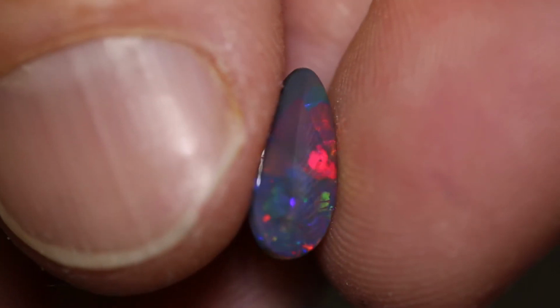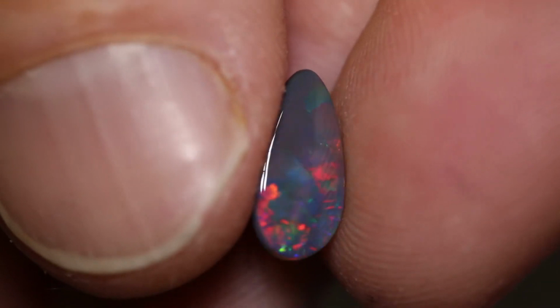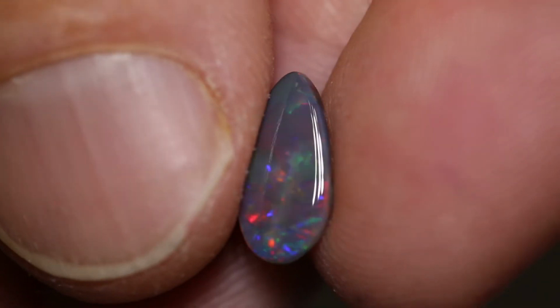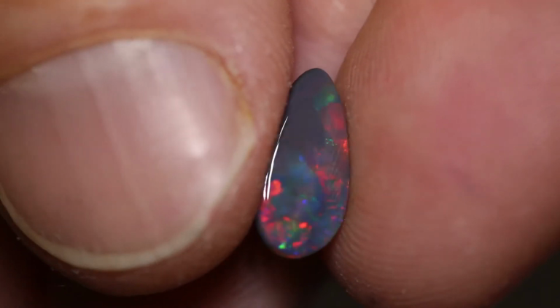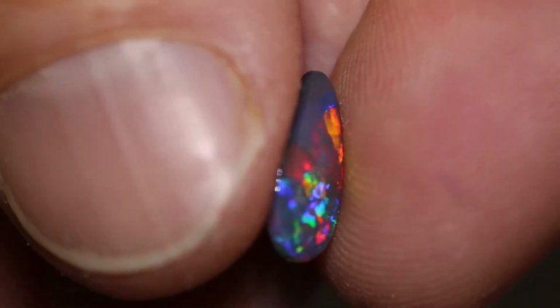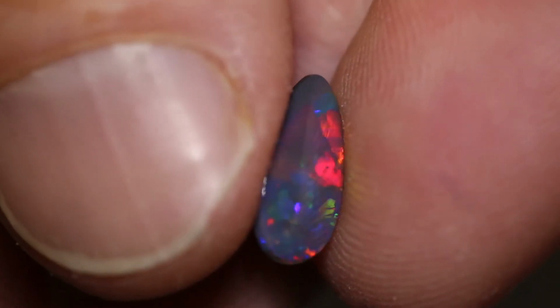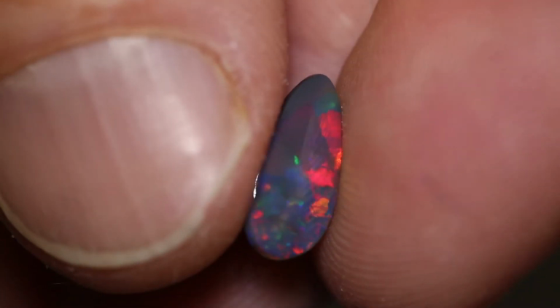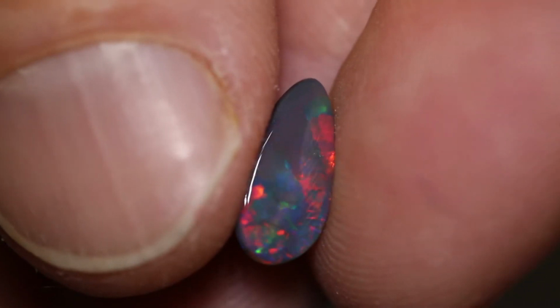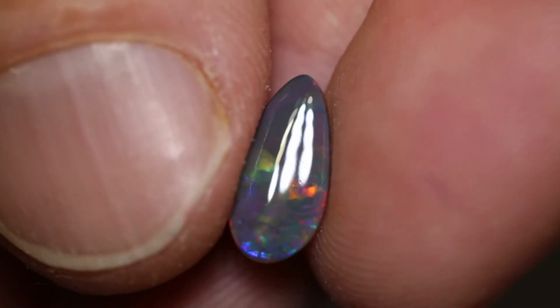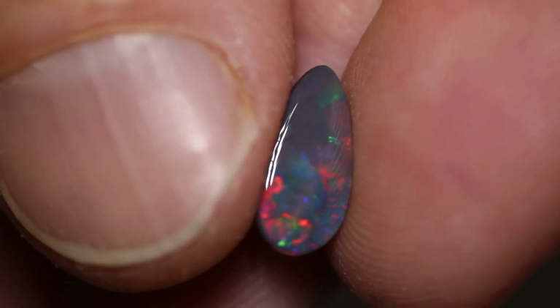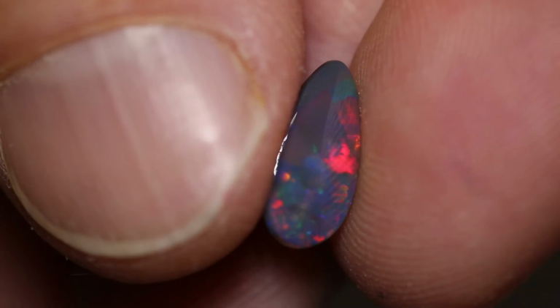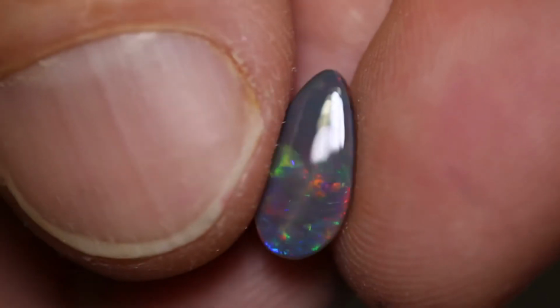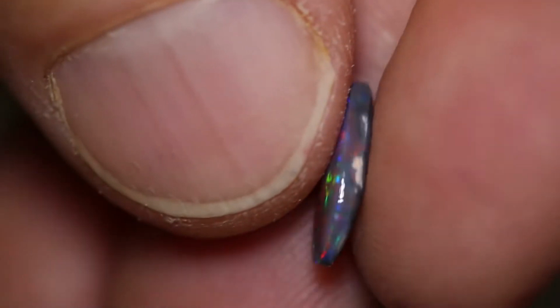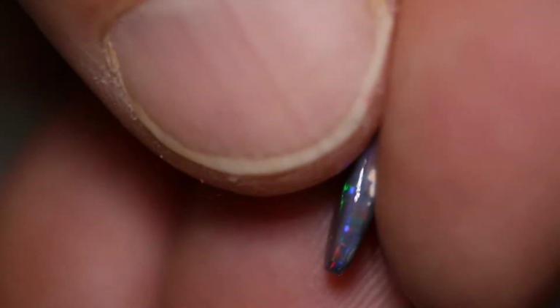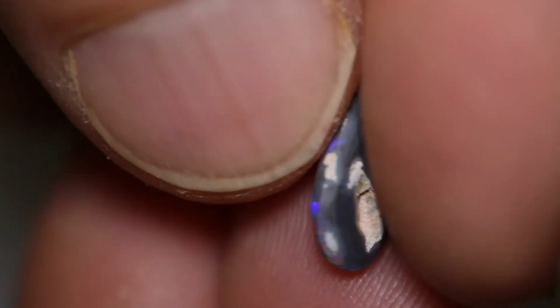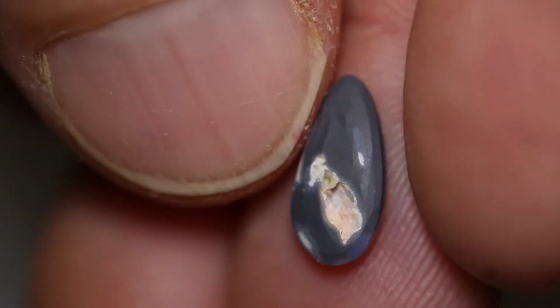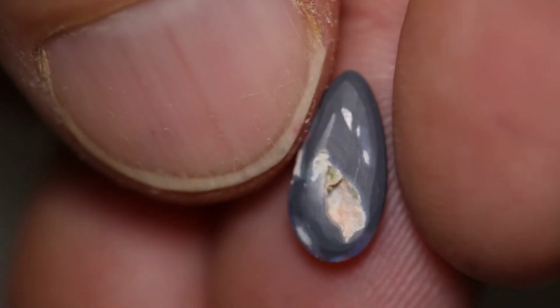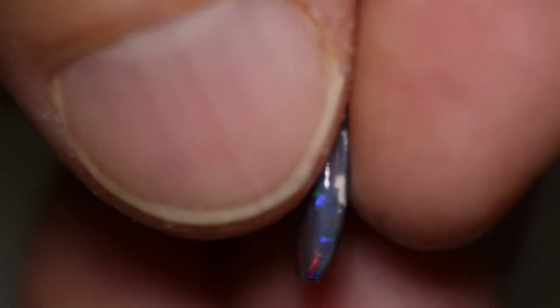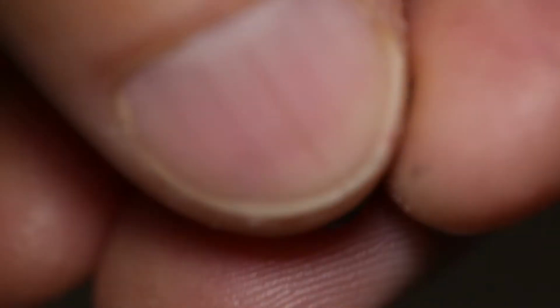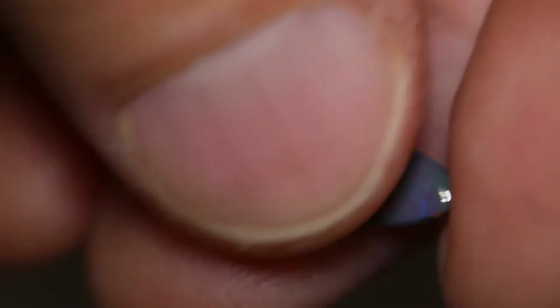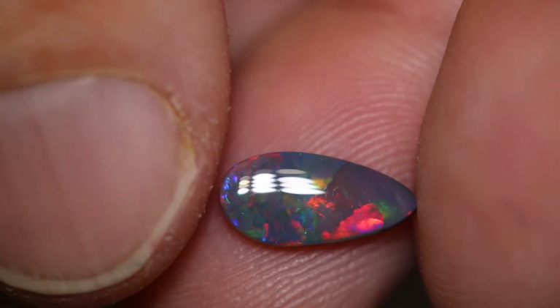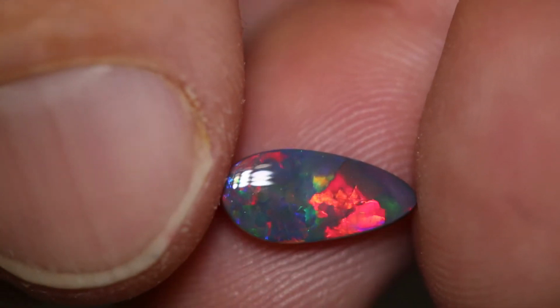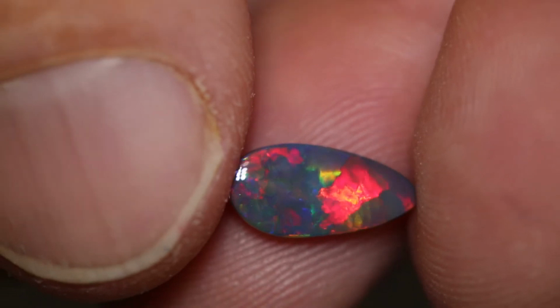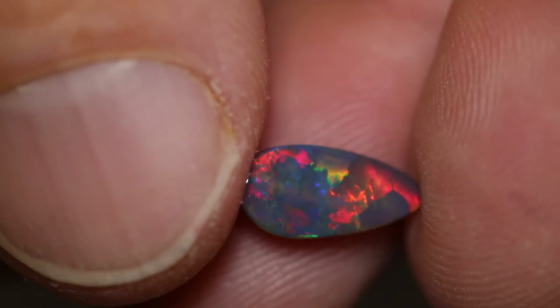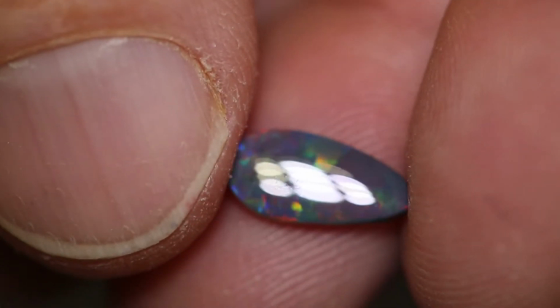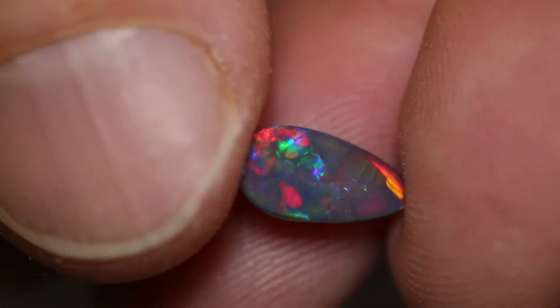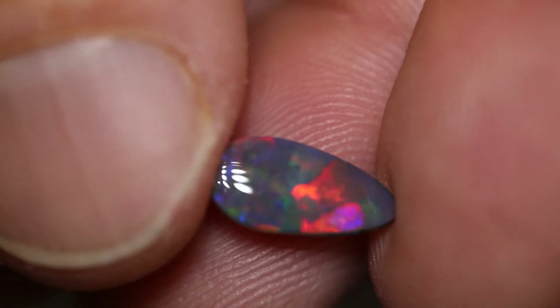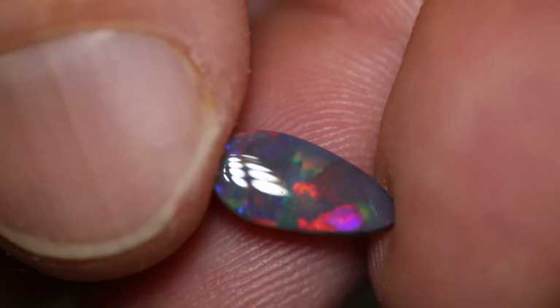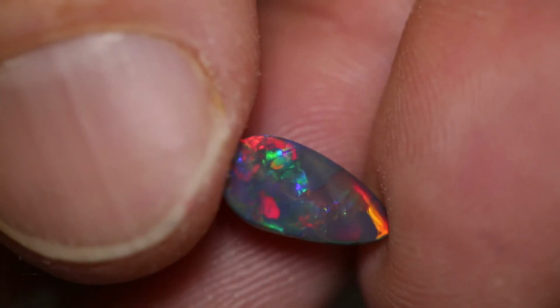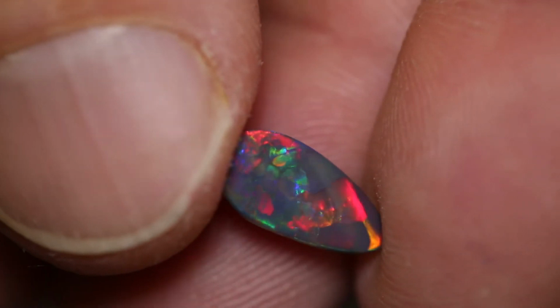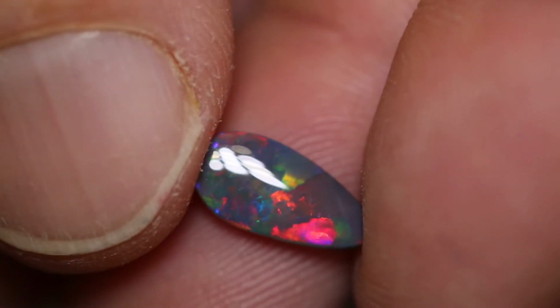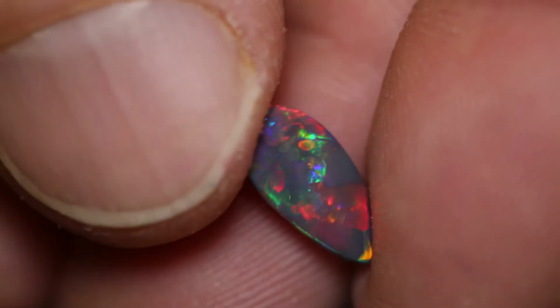This drop-shaped gem black opal weighs 1.02 carats and measures 12 x 6 x 2mm thick. It's an N3 with a brightness of 3. It has gorgeous blue, red and green colour.